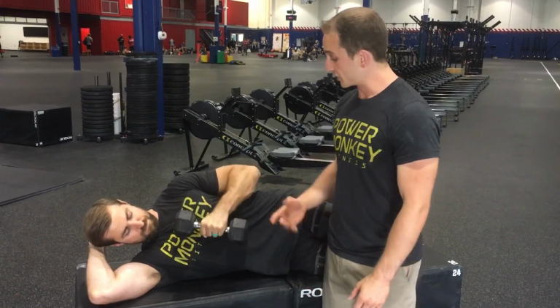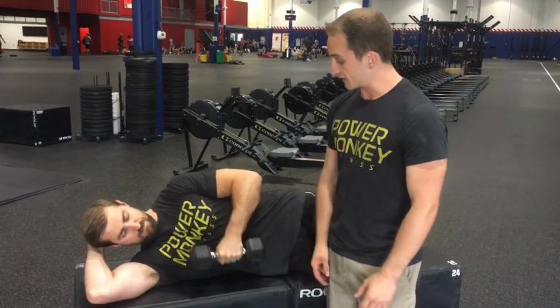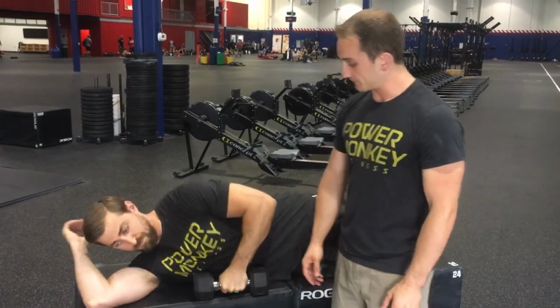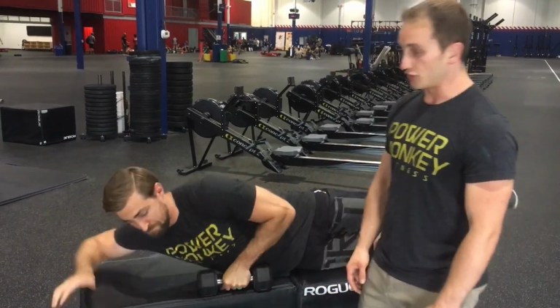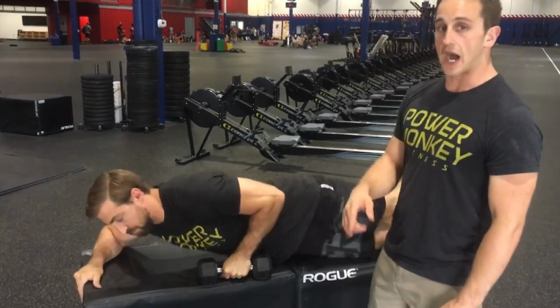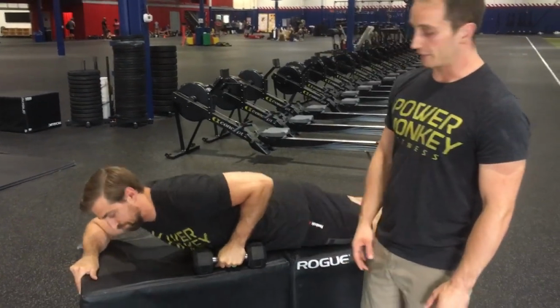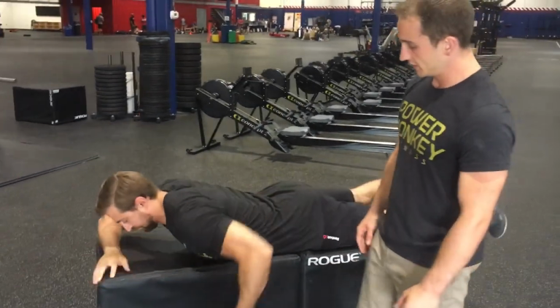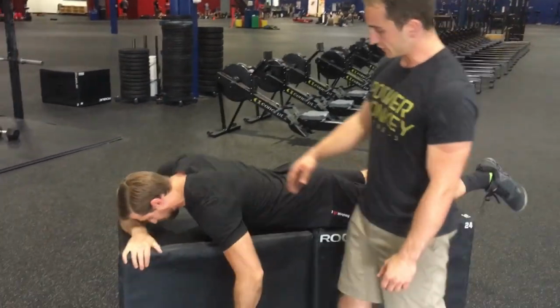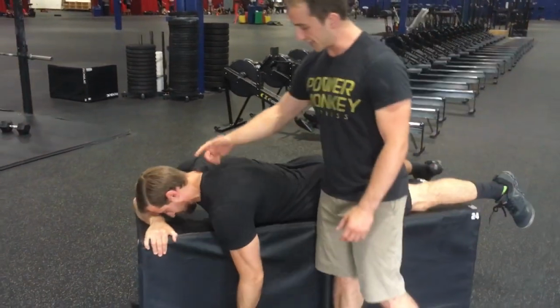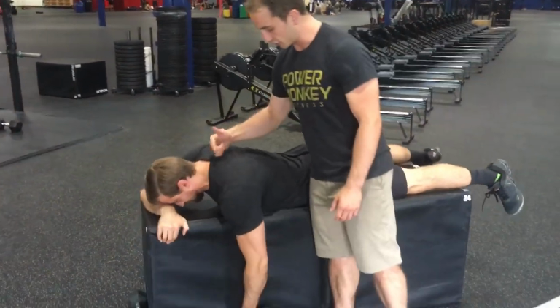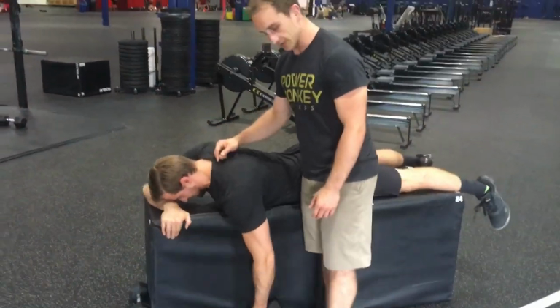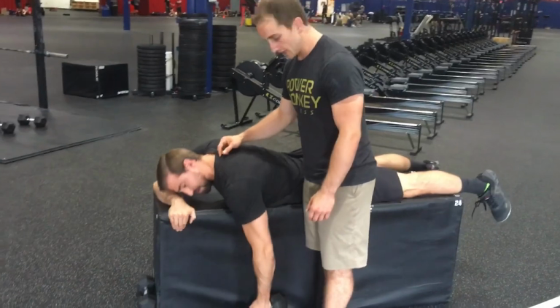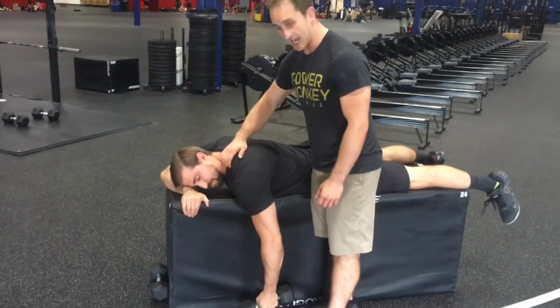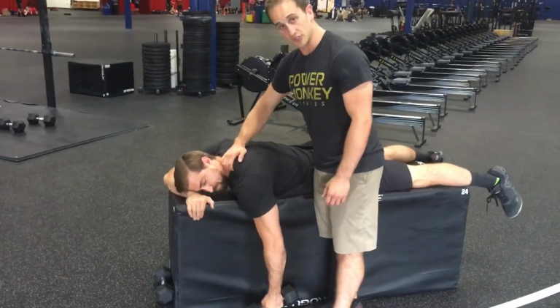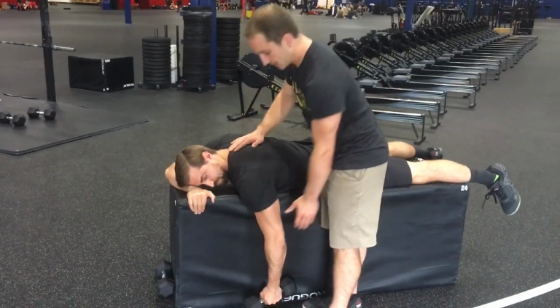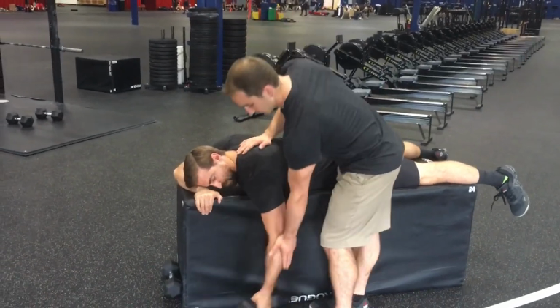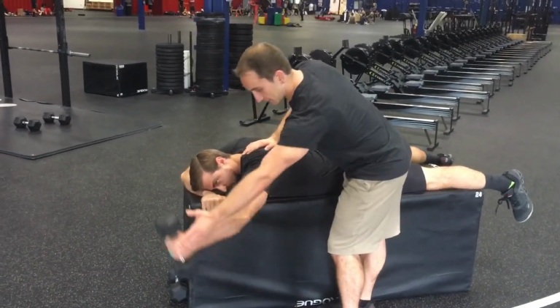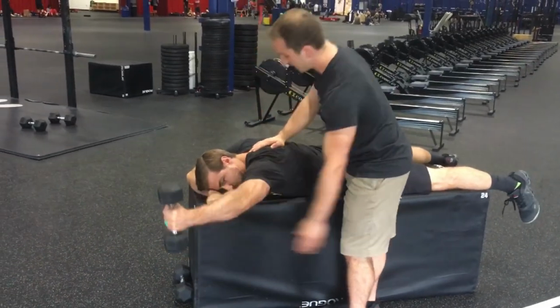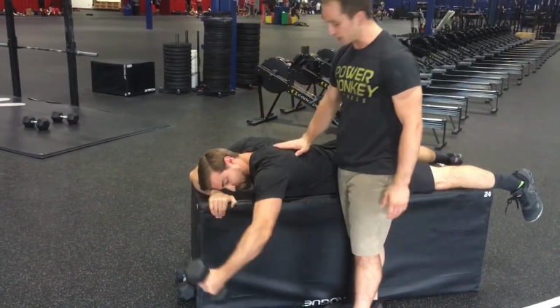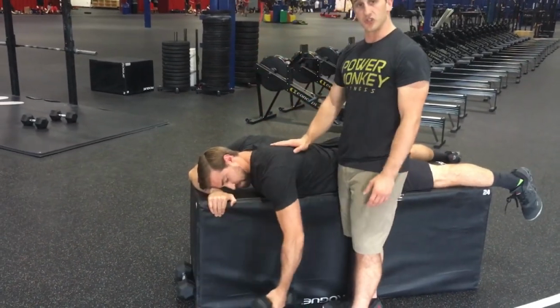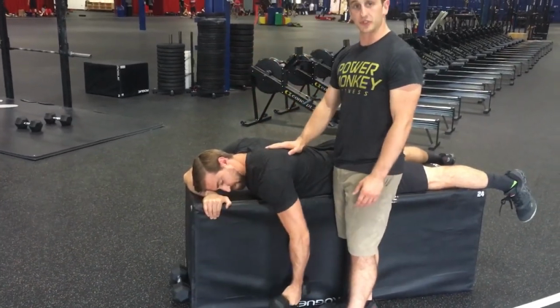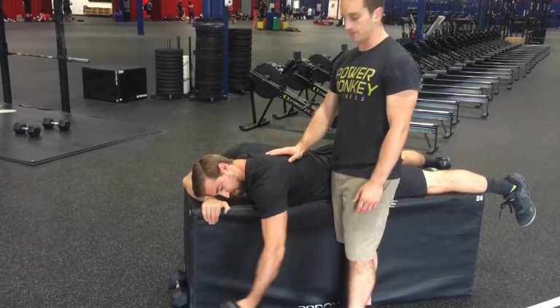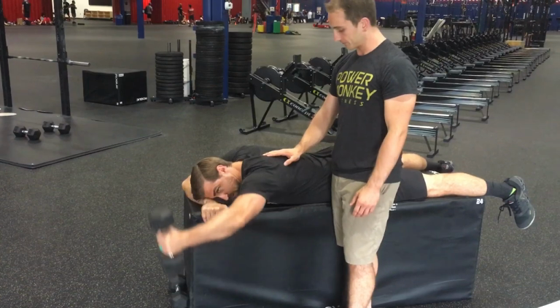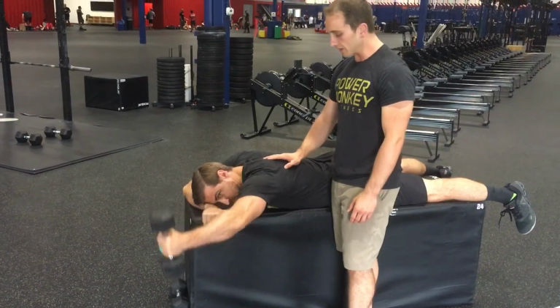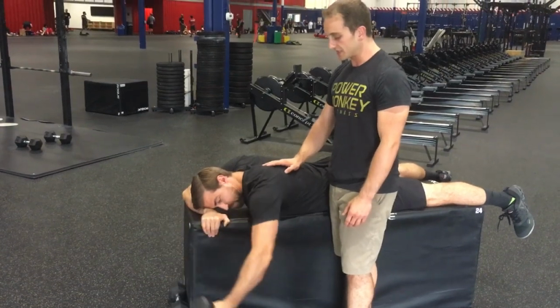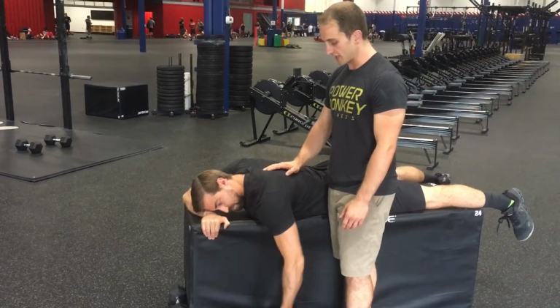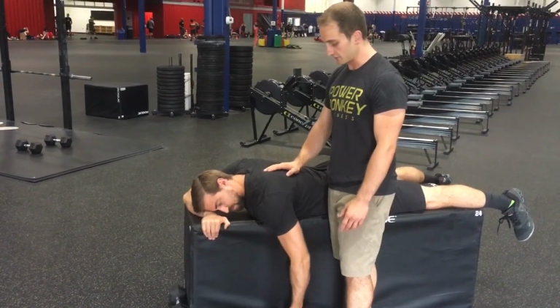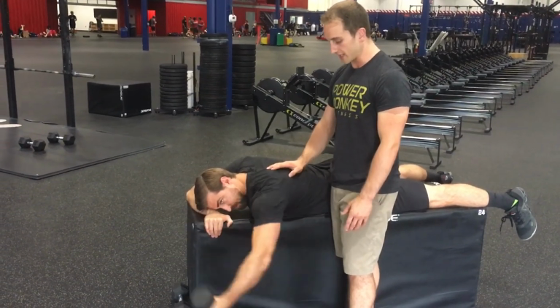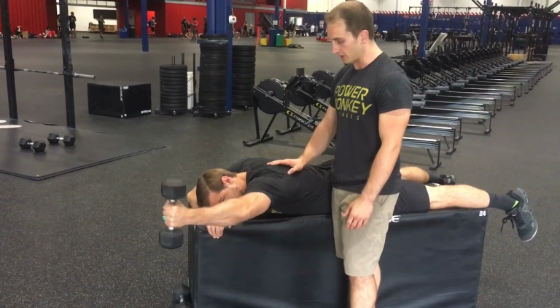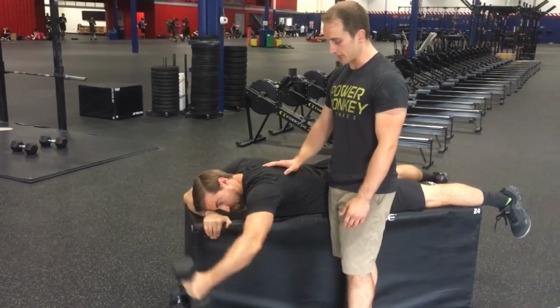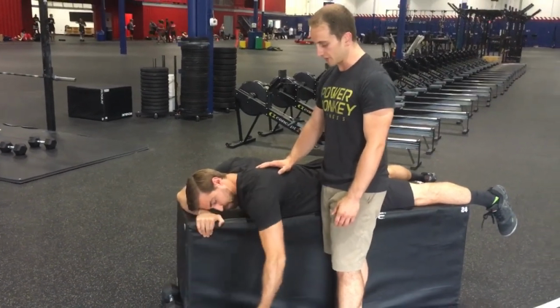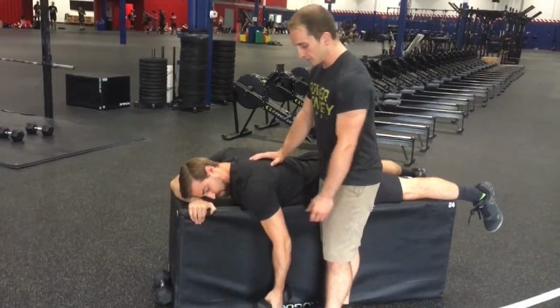Then he's going to go on his stomach and do a Y first. Stomach down, head turned towards the left to slack the upper trap. He's going to bring his arm up in a Y to get lower trap and middle trap. Isolation exercises are okay in this department for hypertrophy.